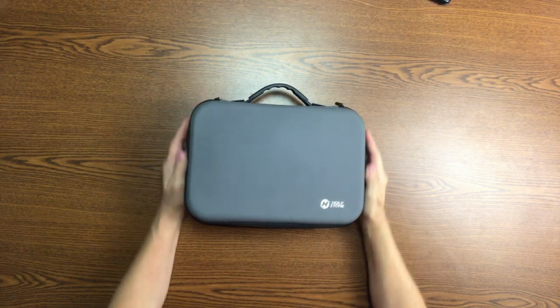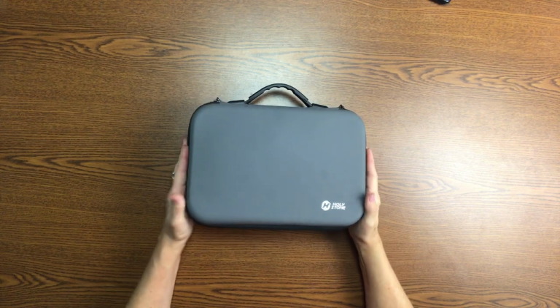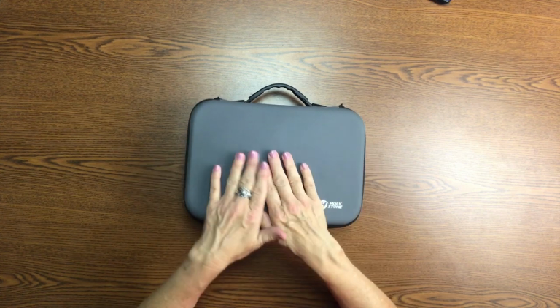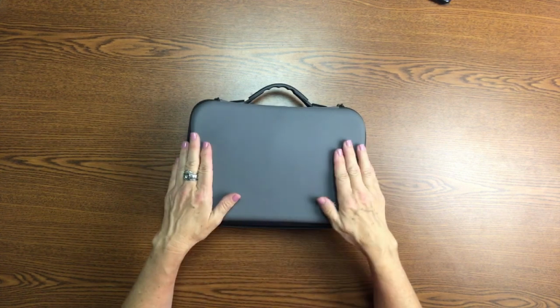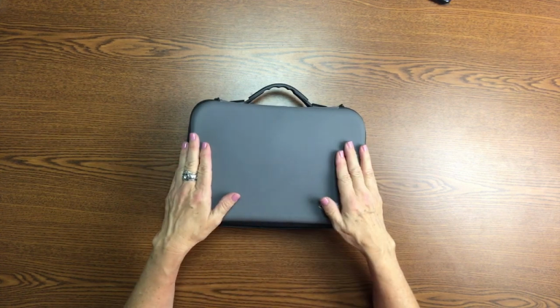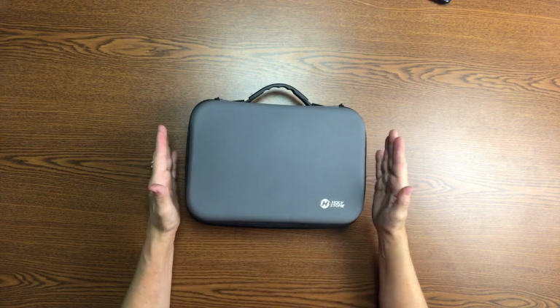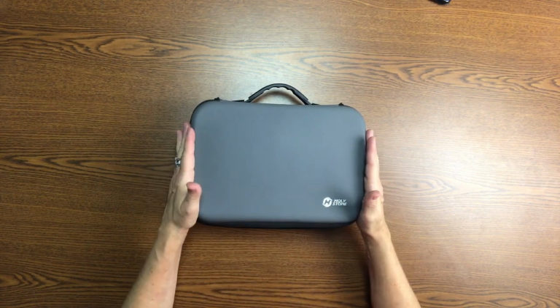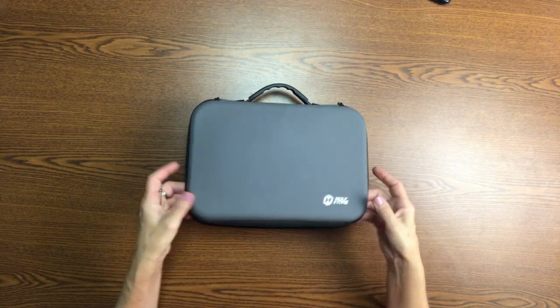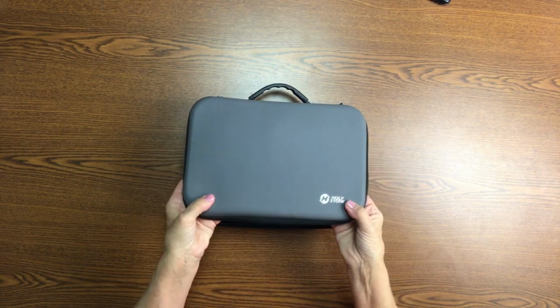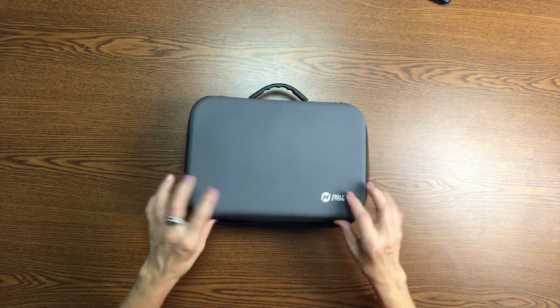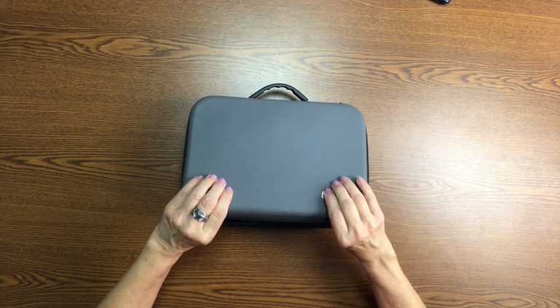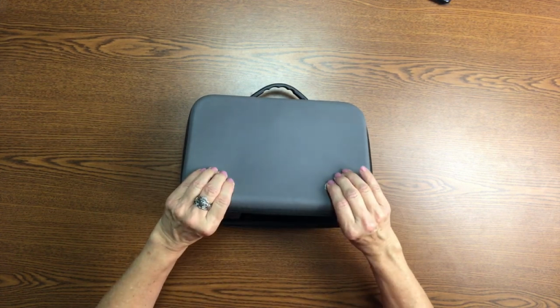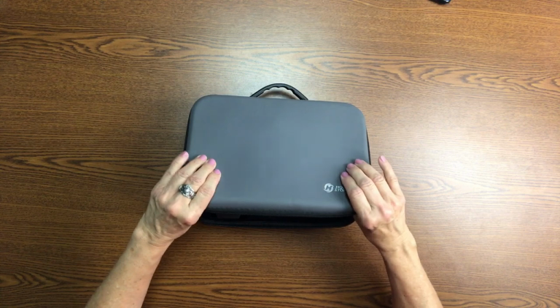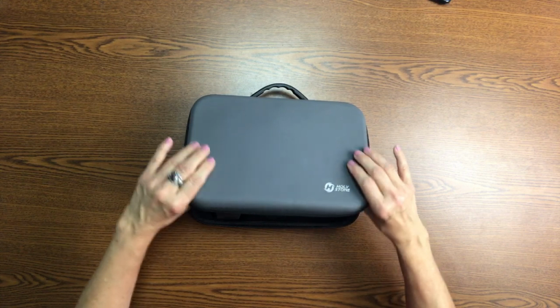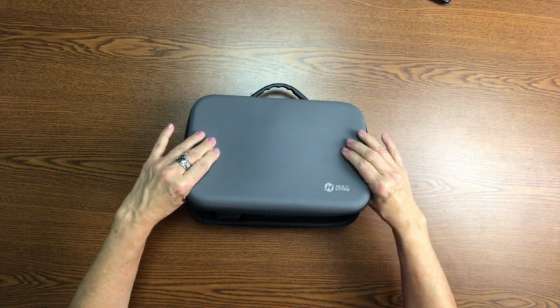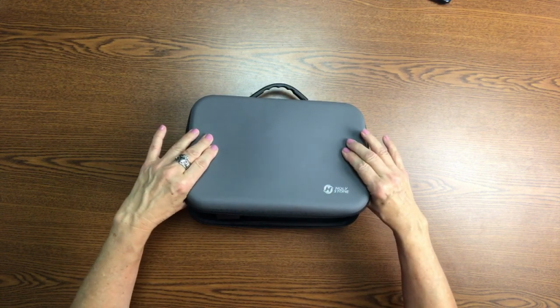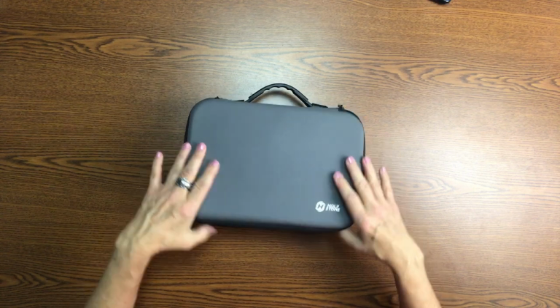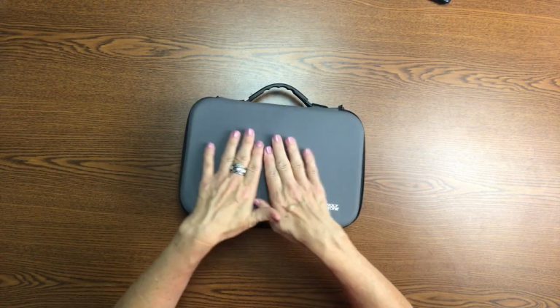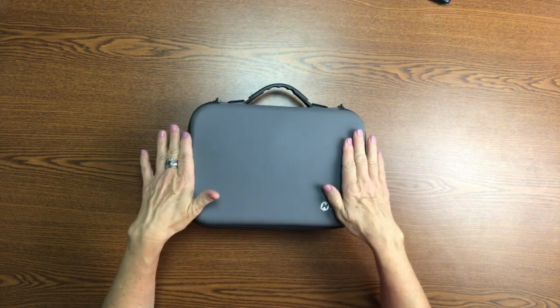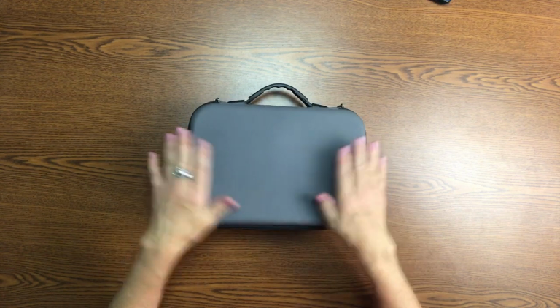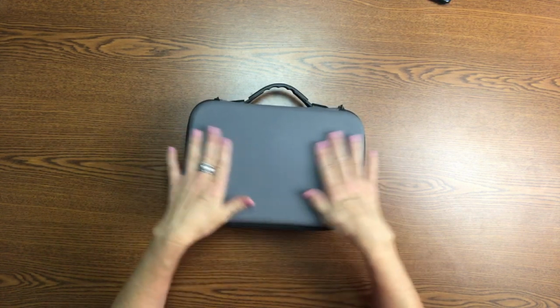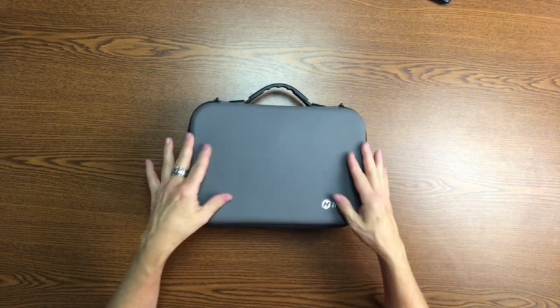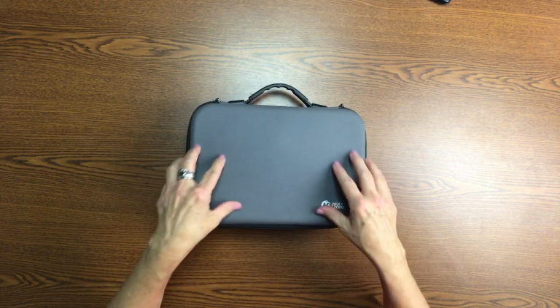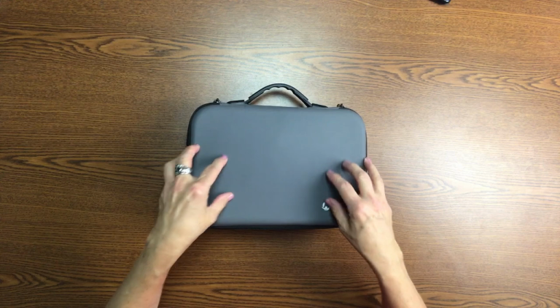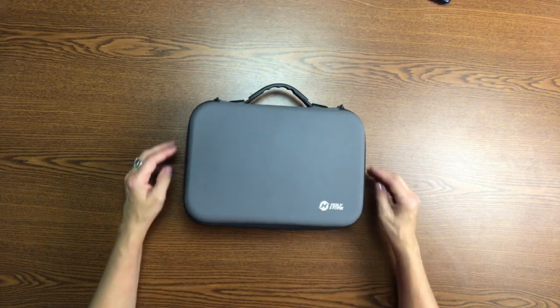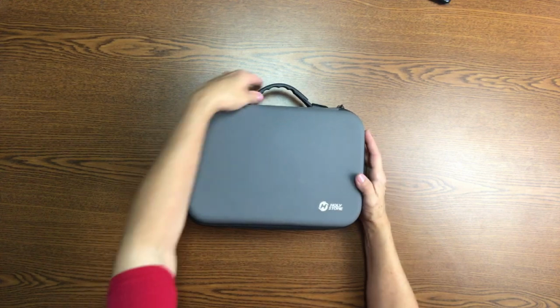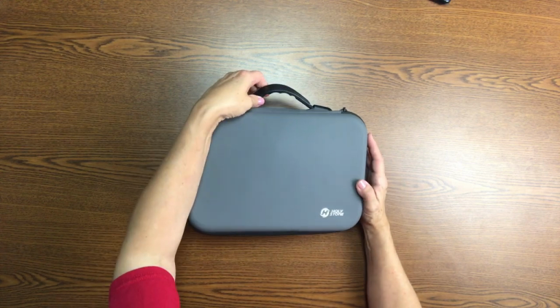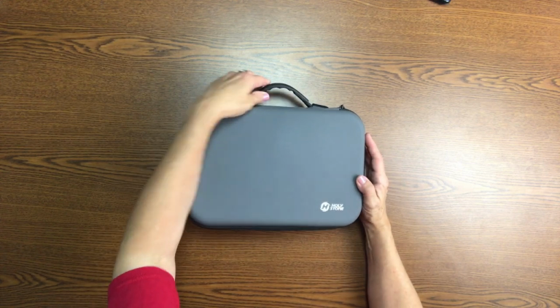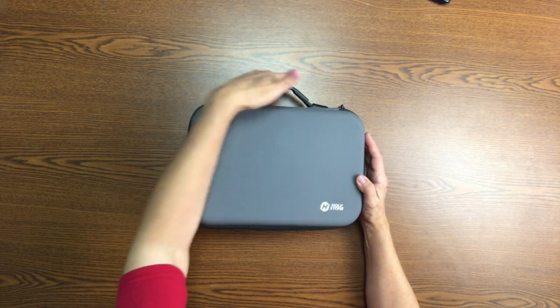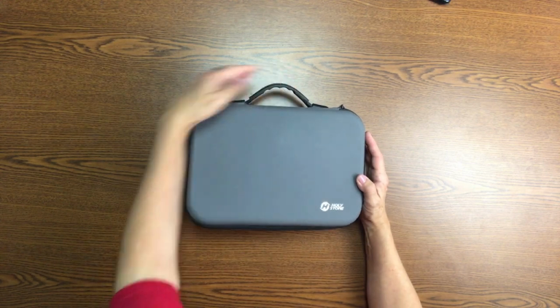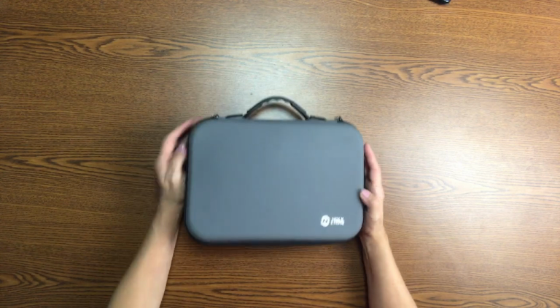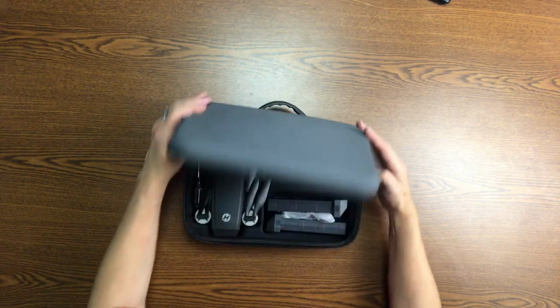What I notice about this first is I love the case. It's not completely a hard case but it is protective. It's got this kind of rubbery texture on the outside and it comes with this carrying handle which is nice.